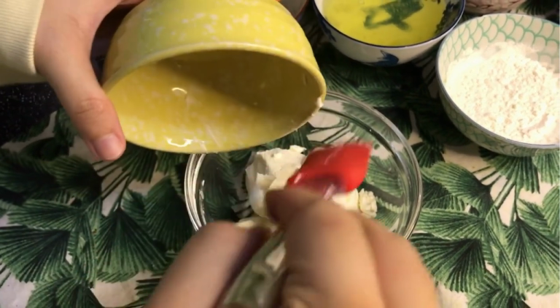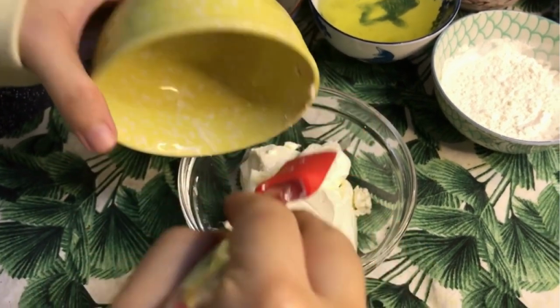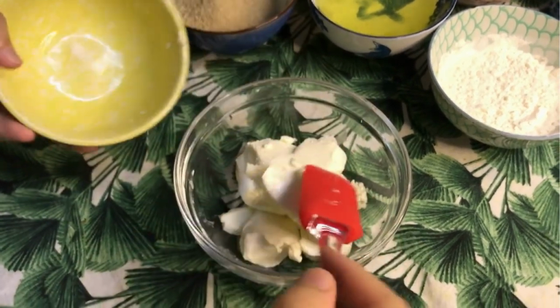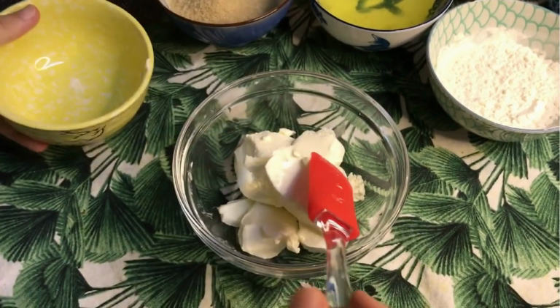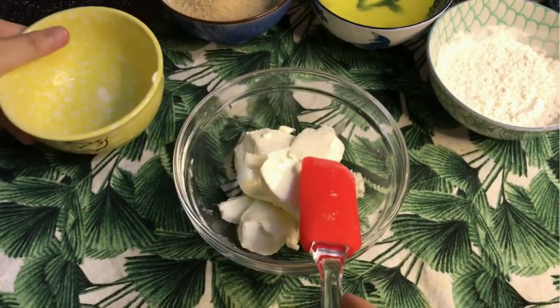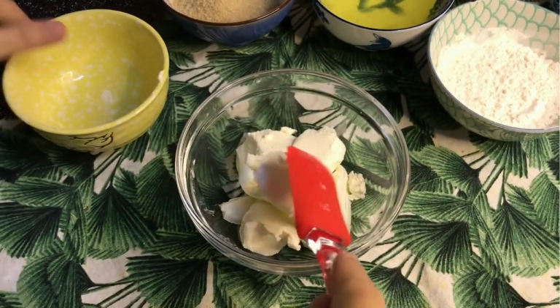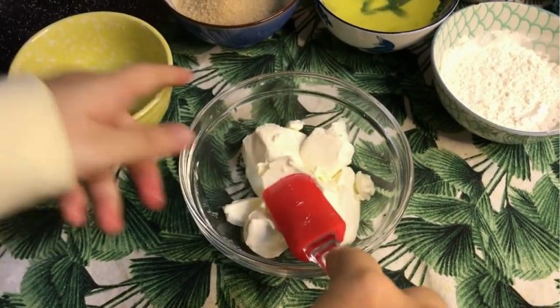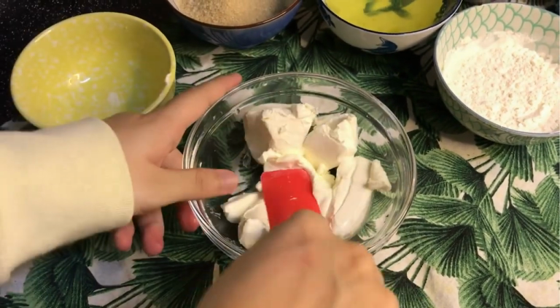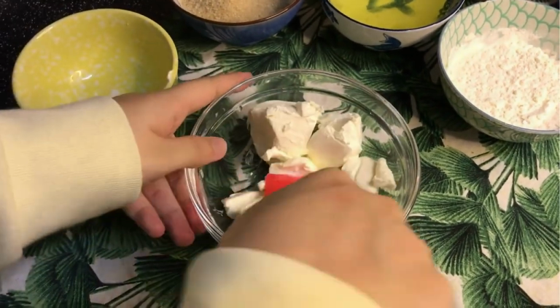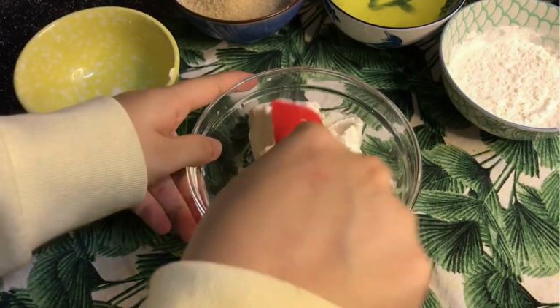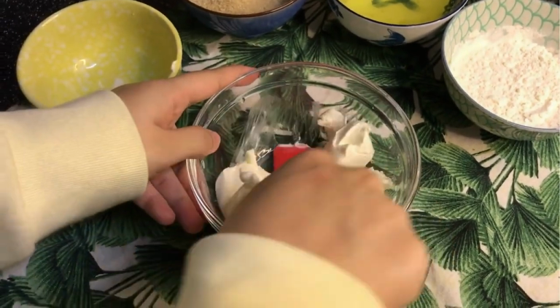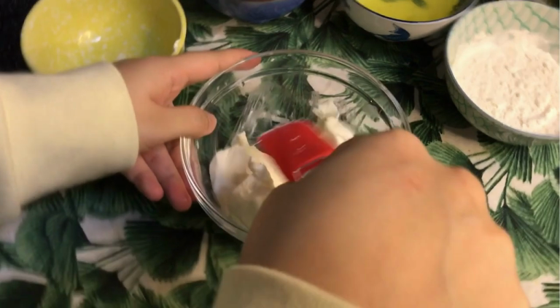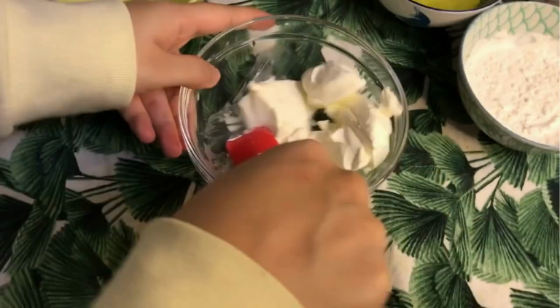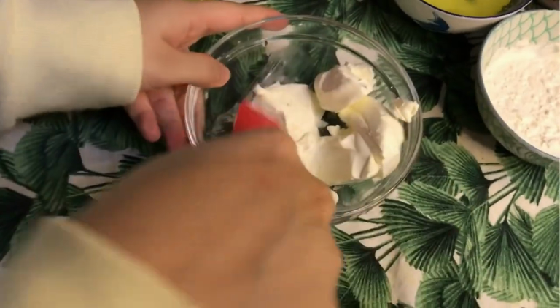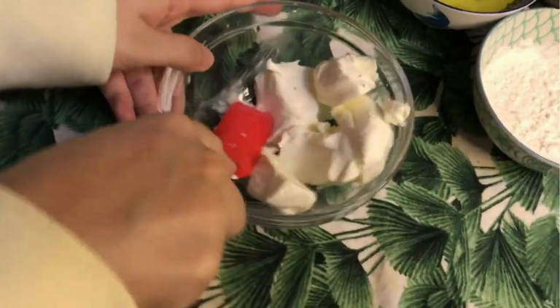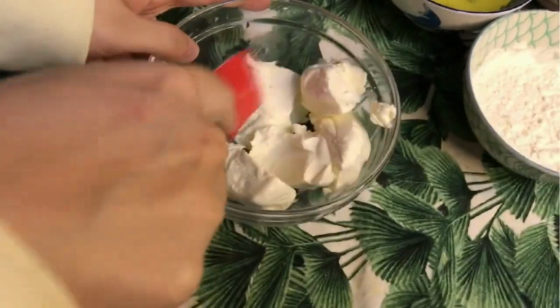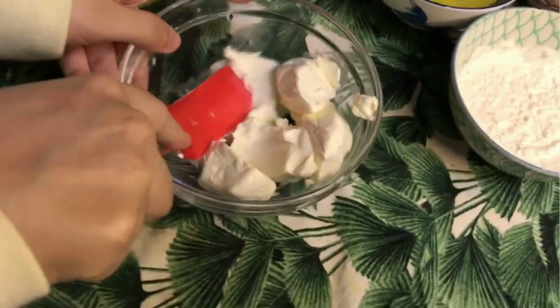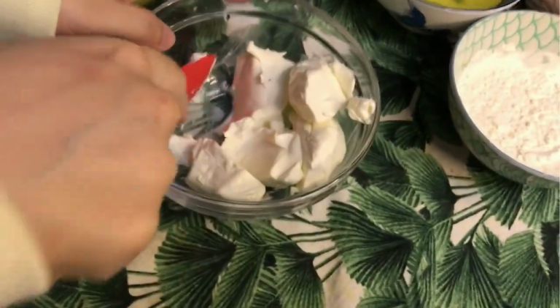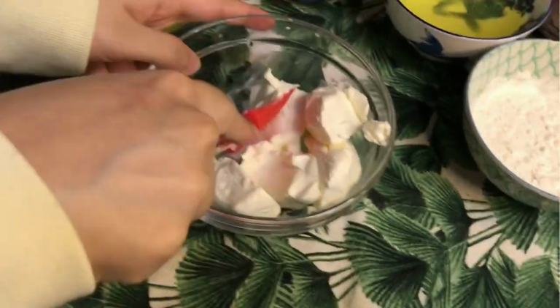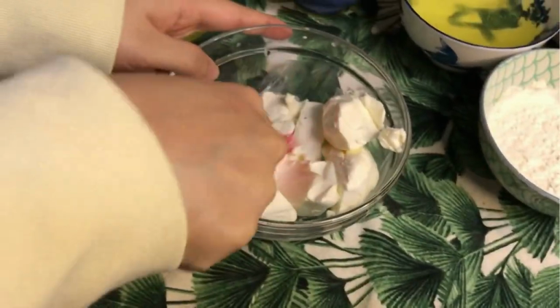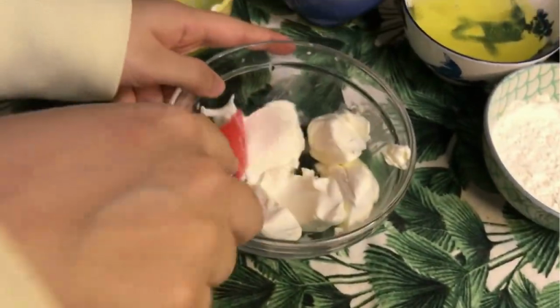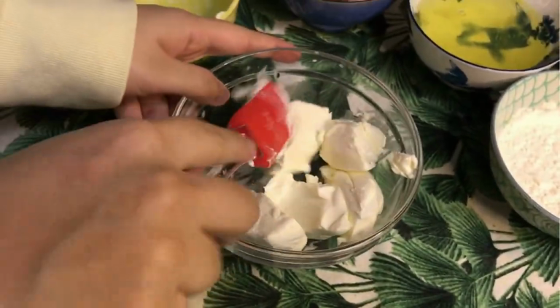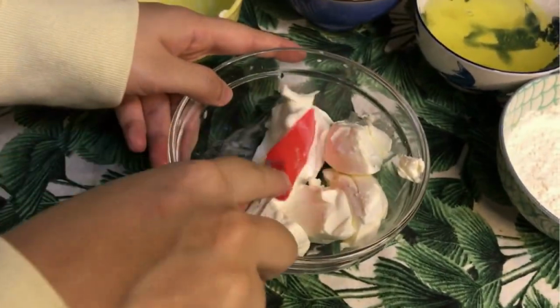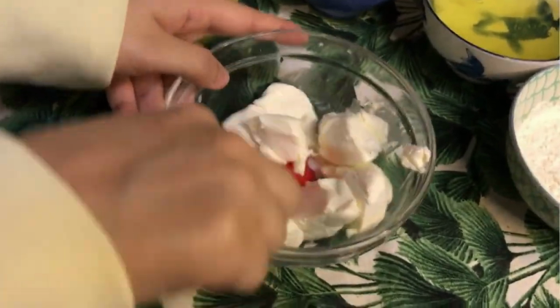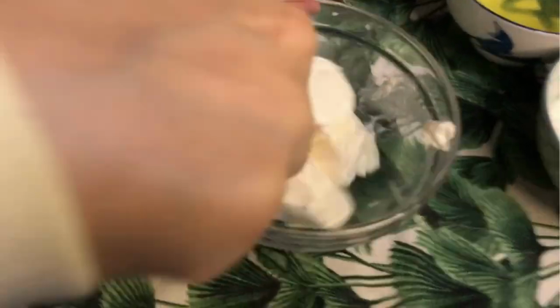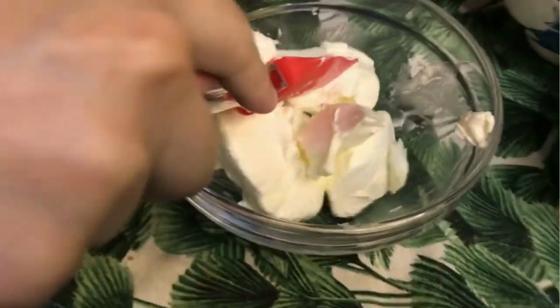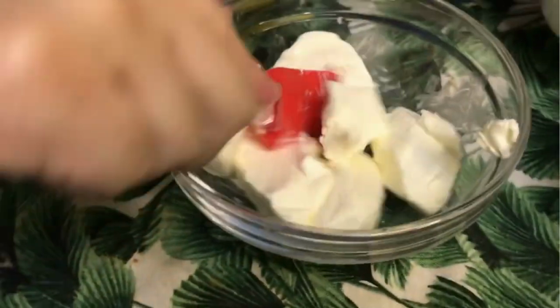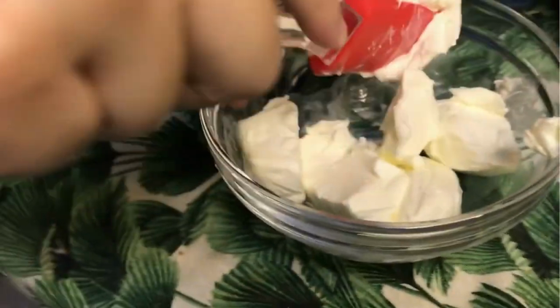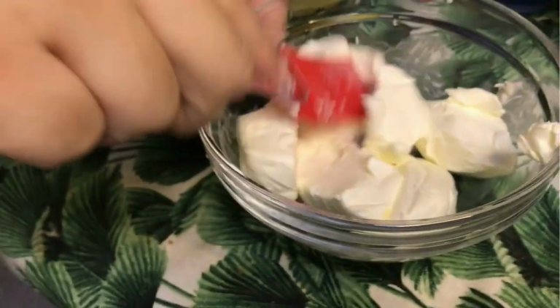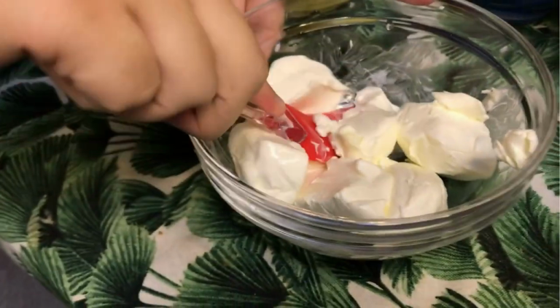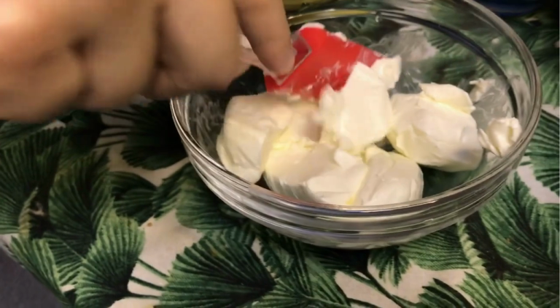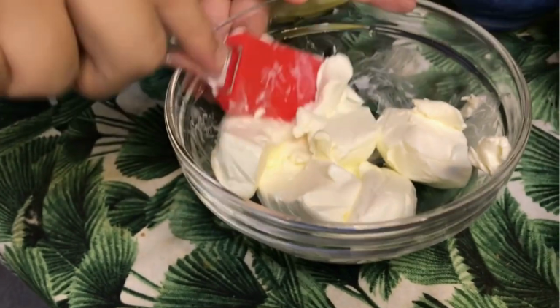Firstly, we need to smooth out the cream cheese using a spatula or whatever tool you think is best. Make sure that they are not too clumpy.